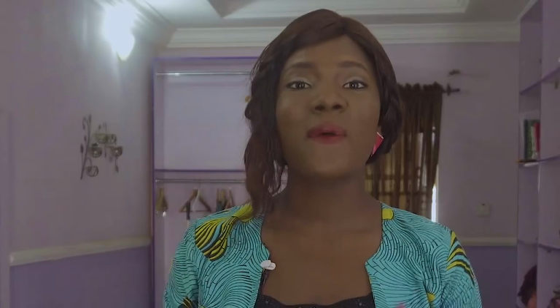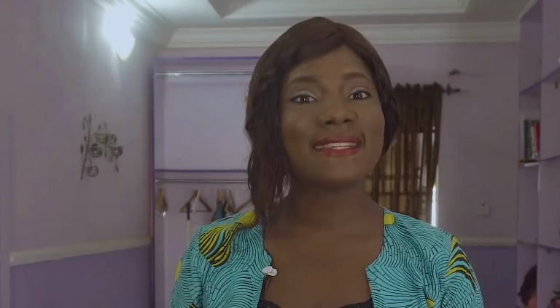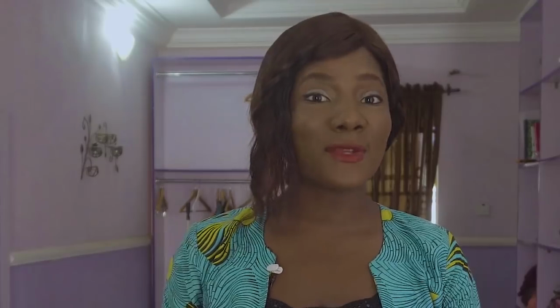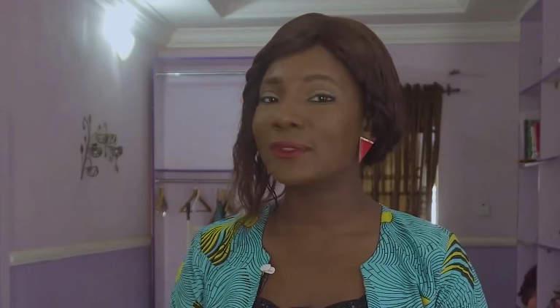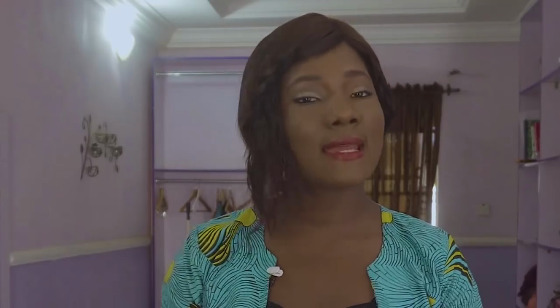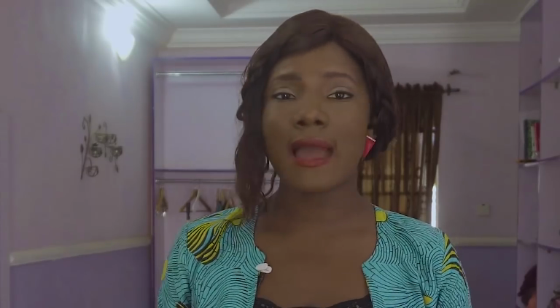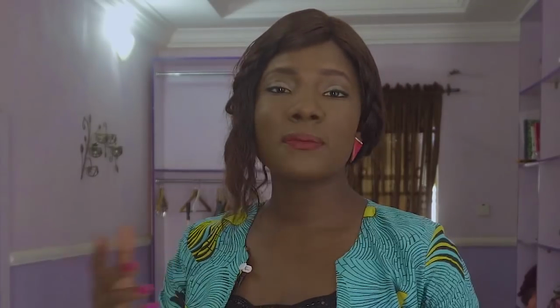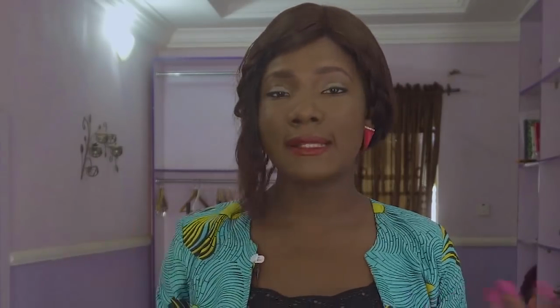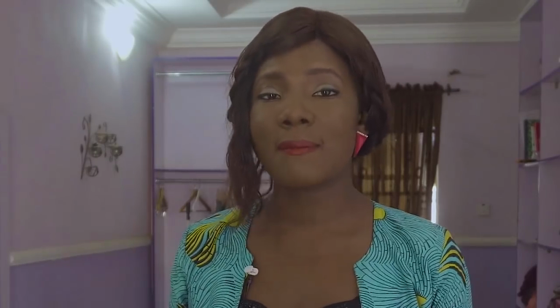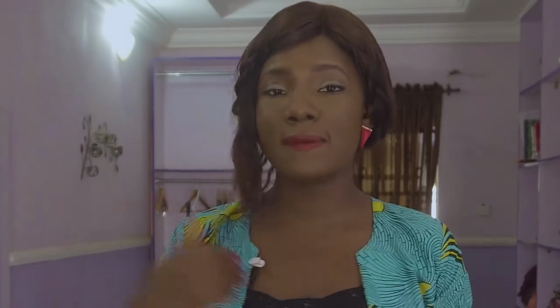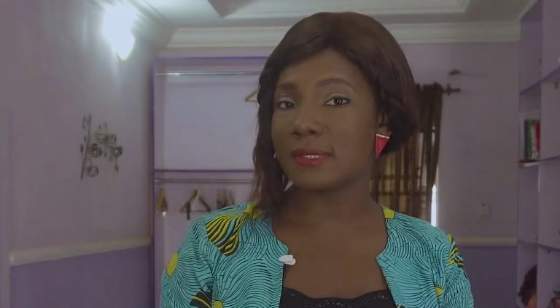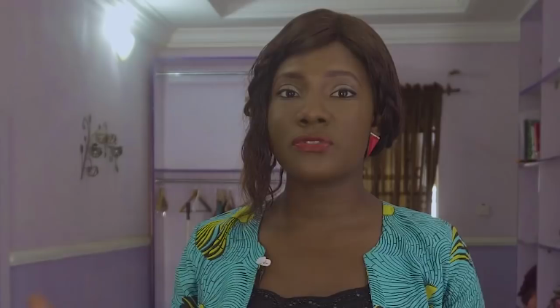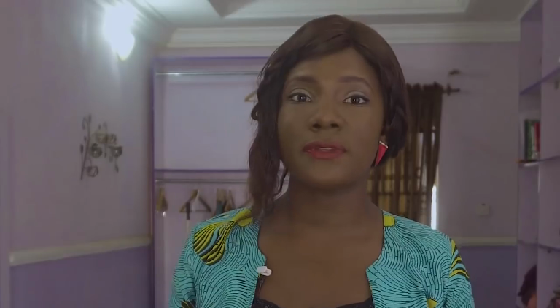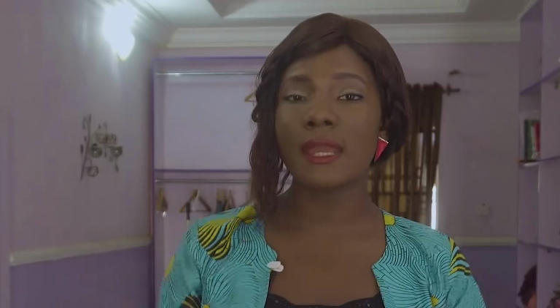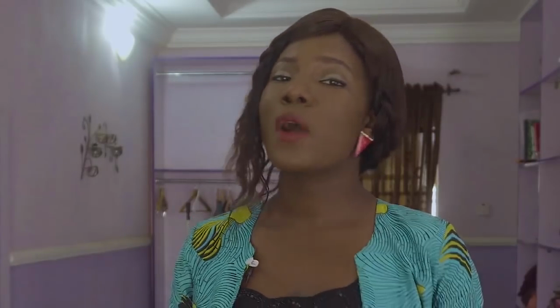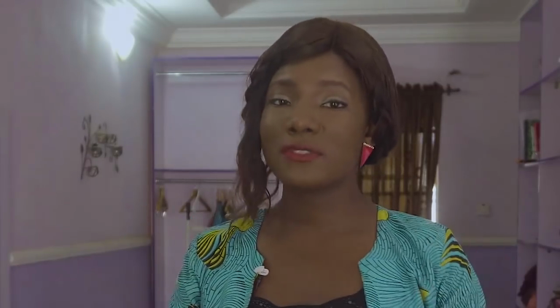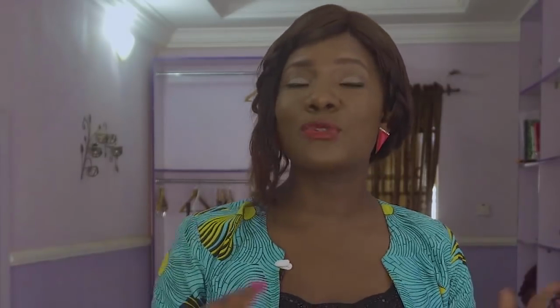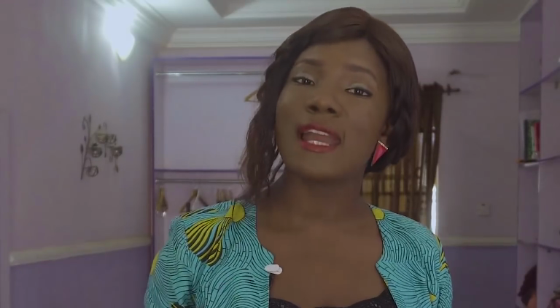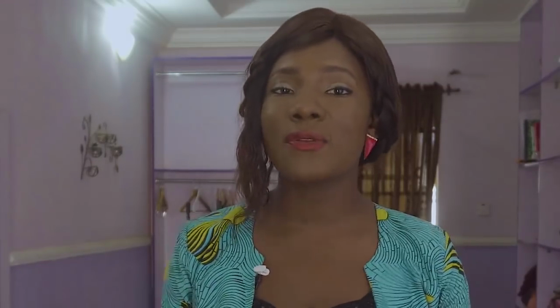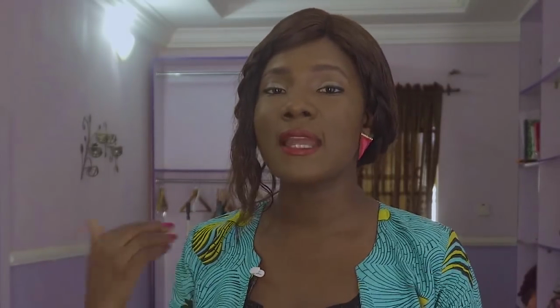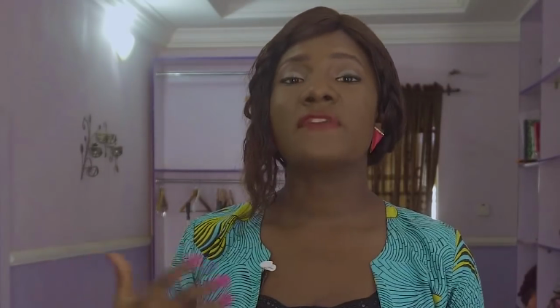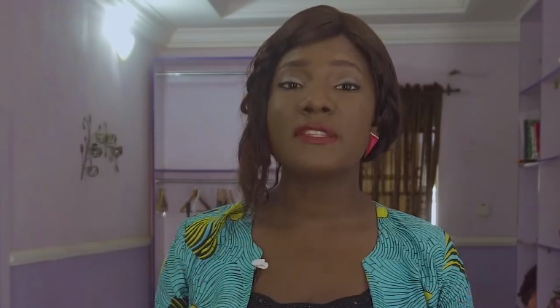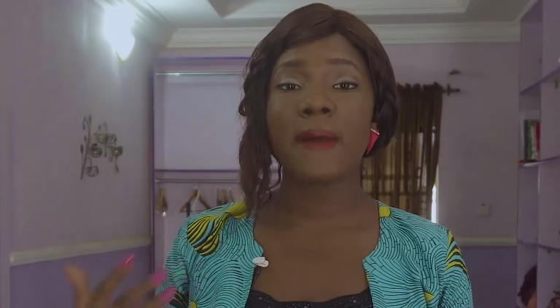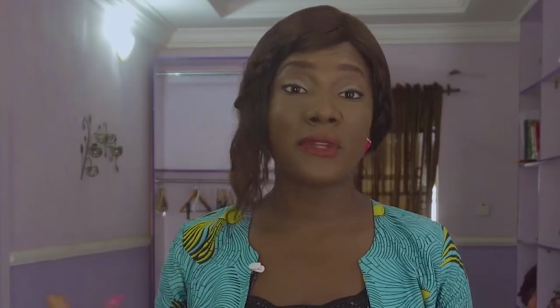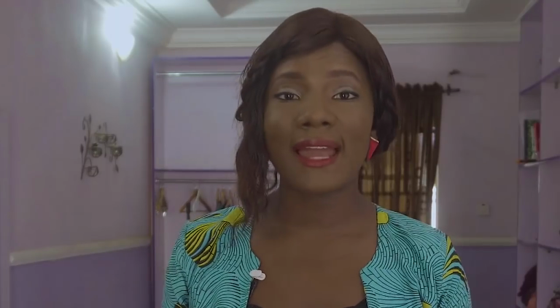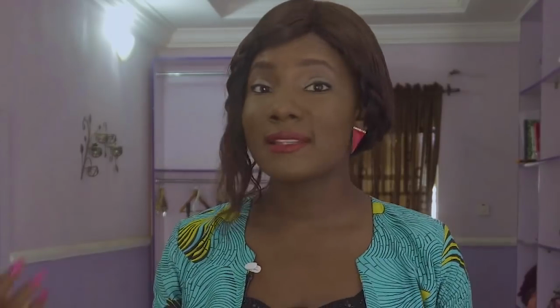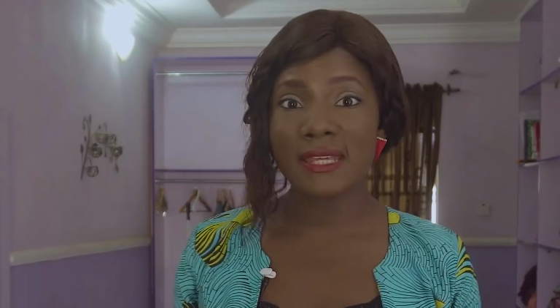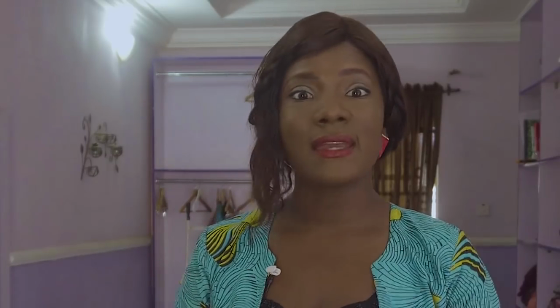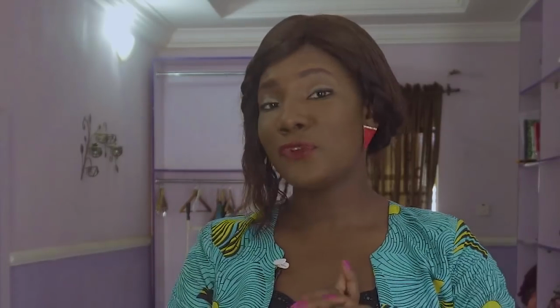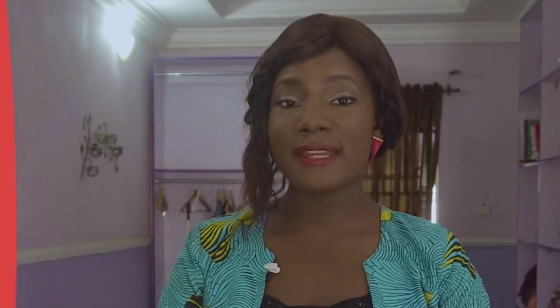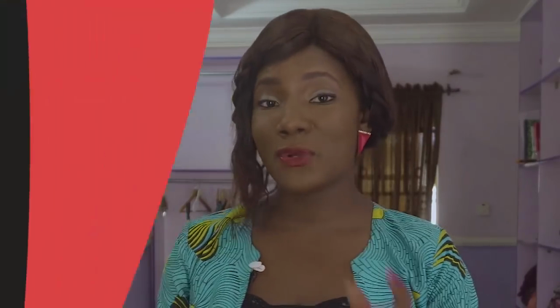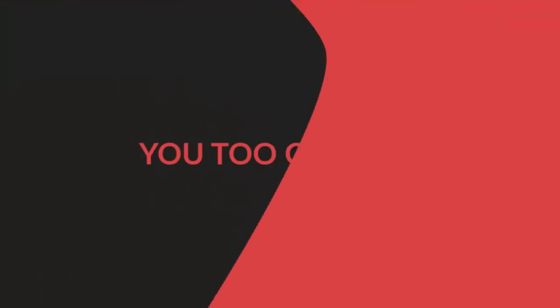So before we end this segment, I told you guys that I wouldn't be ending this segment without giving you a tip or a trick for the day. So our trick for today is to show you guys how you can achieve an invisible piping for your neckline. It's really easy. If you're ready, let's go into it.